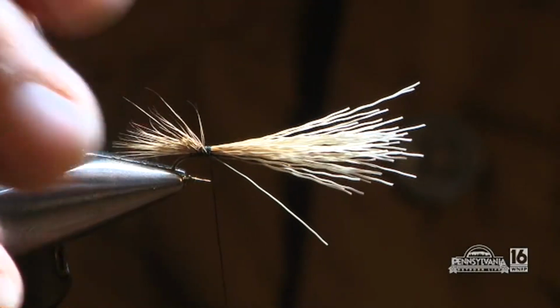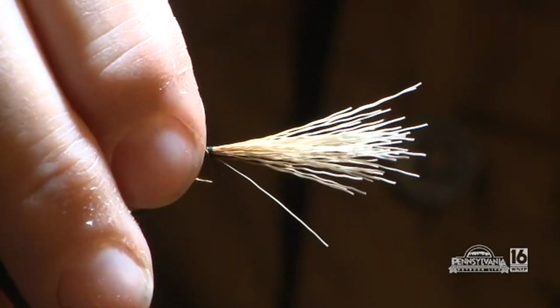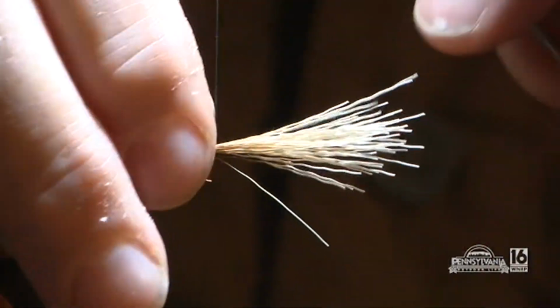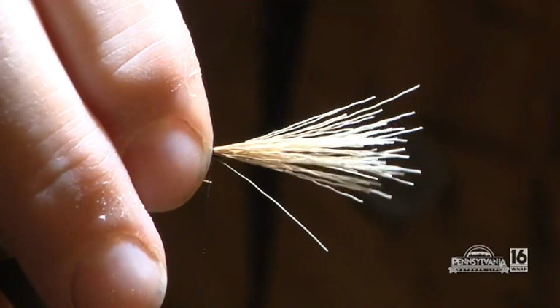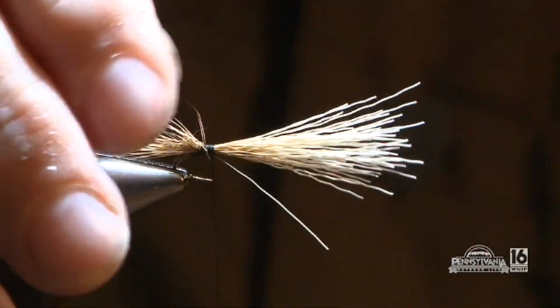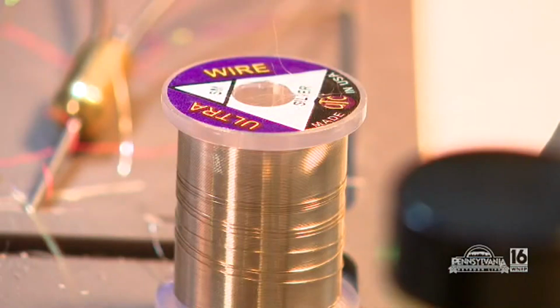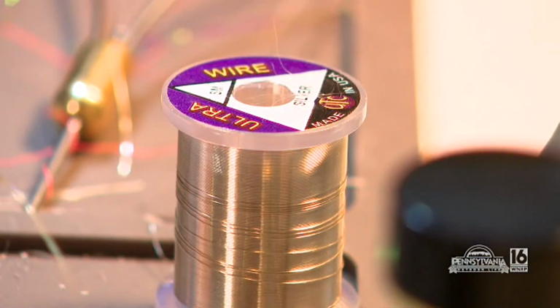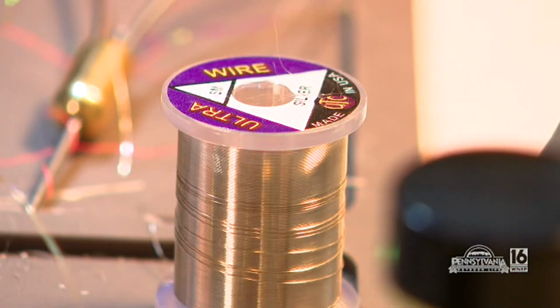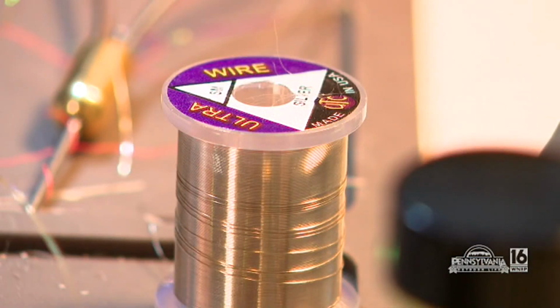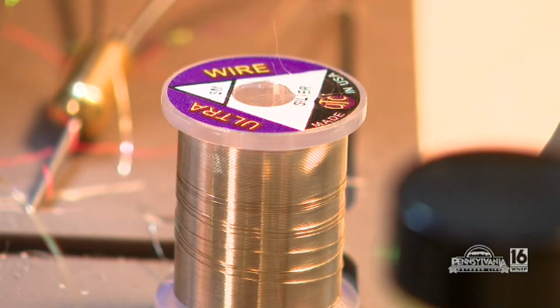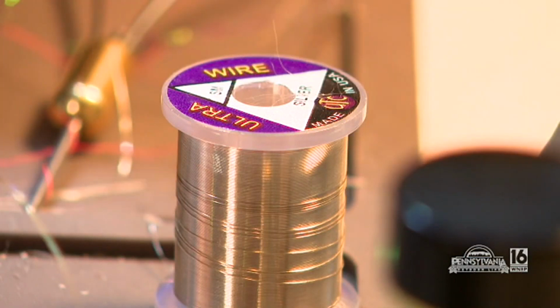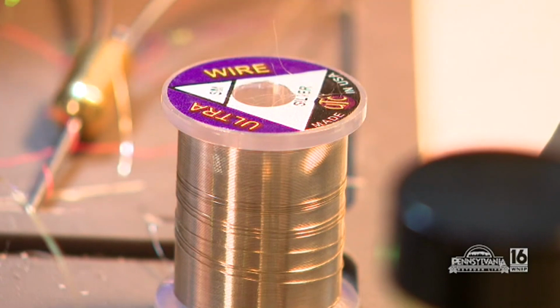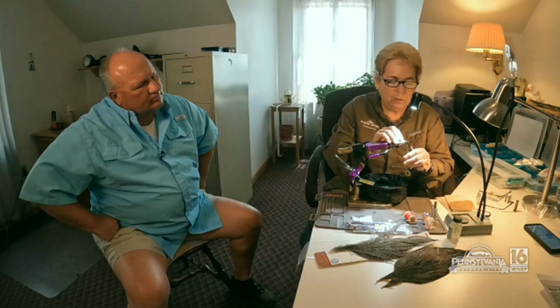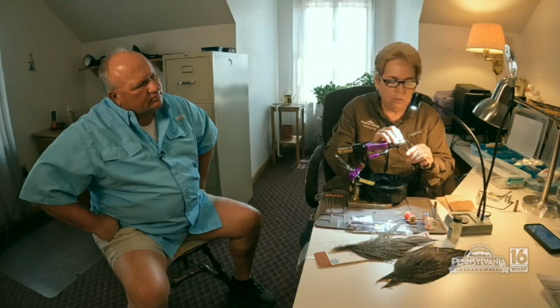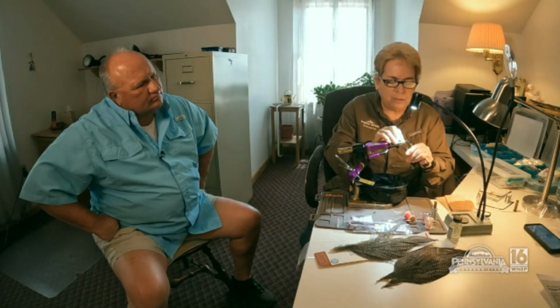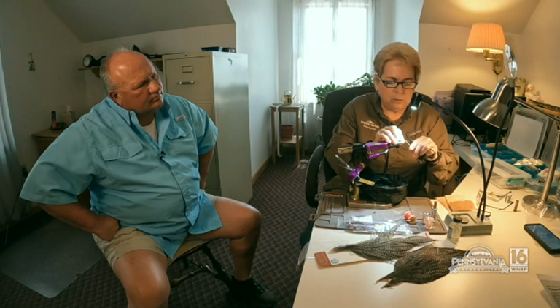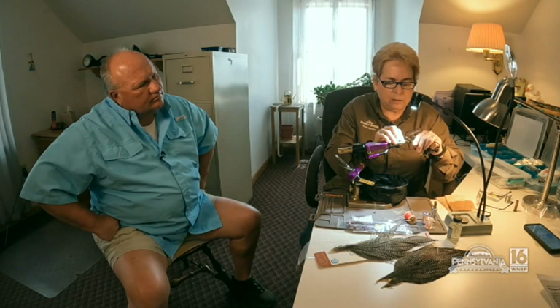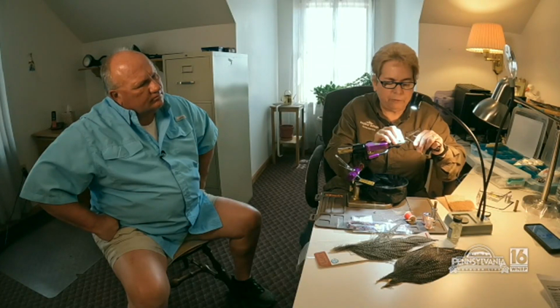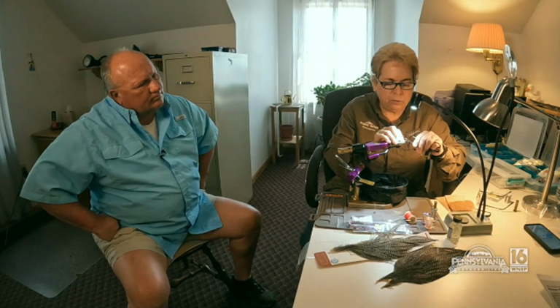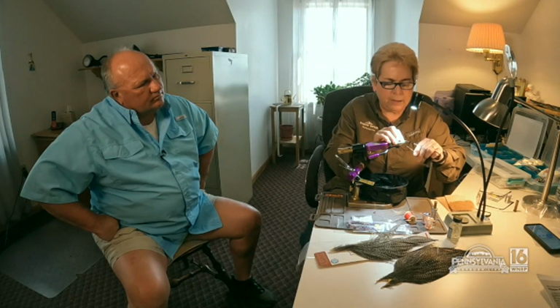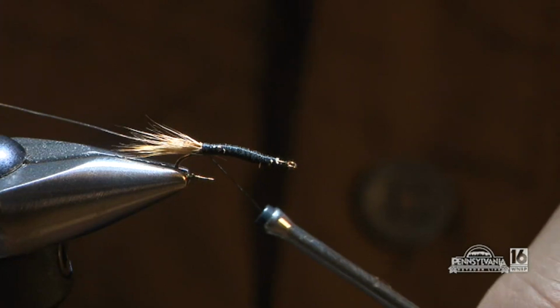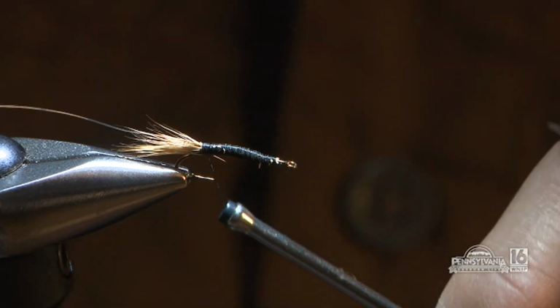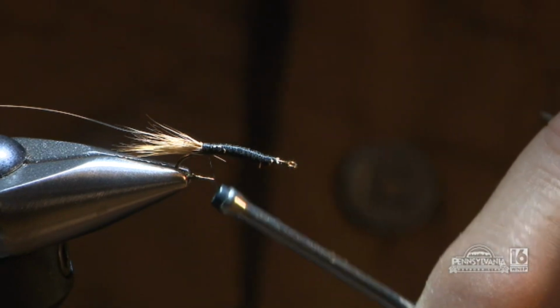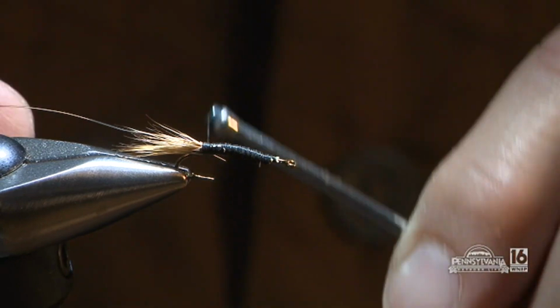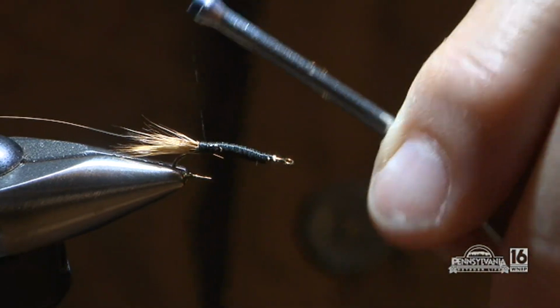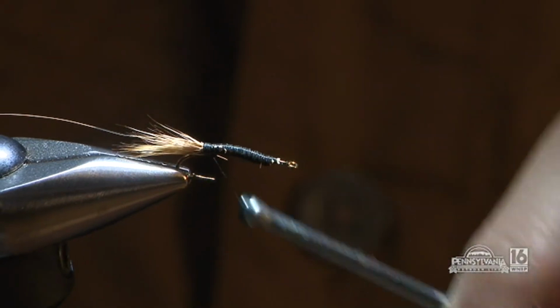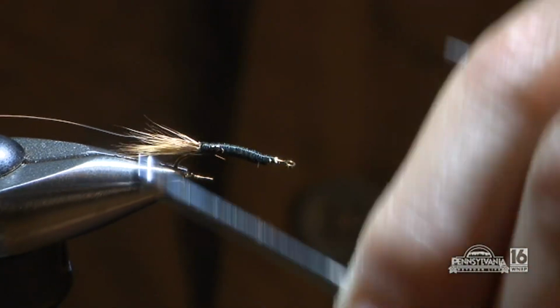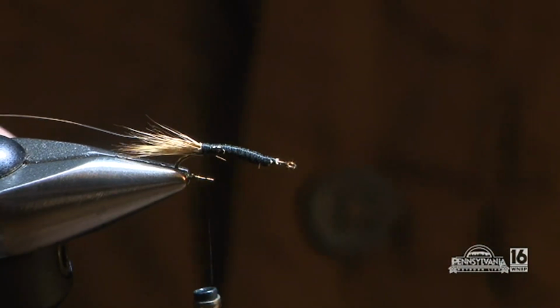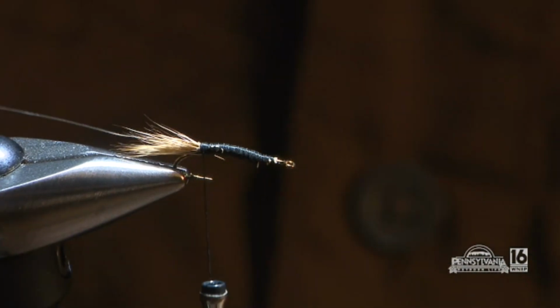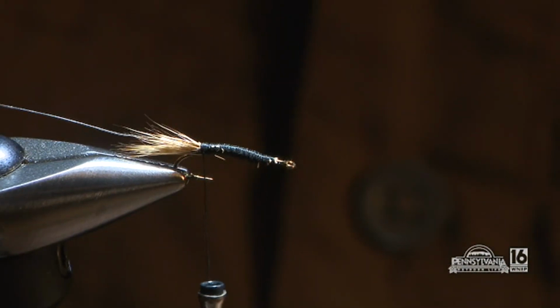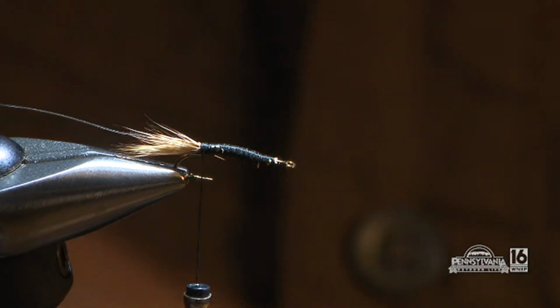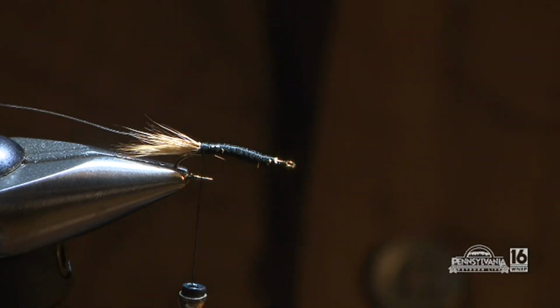And there's the tail. Next, Janet ties in silver wire. She always tells students: the first thing you tie in is the last thing you're going to wrap in. So we're going to put that wire there and let it sit.